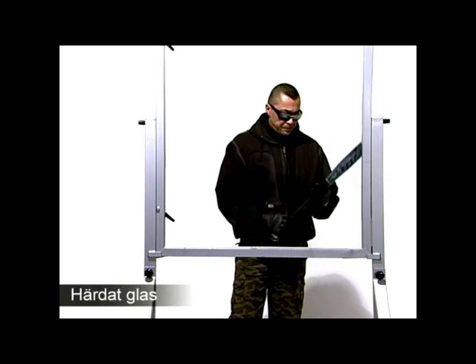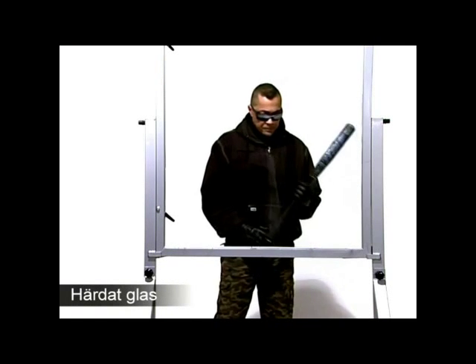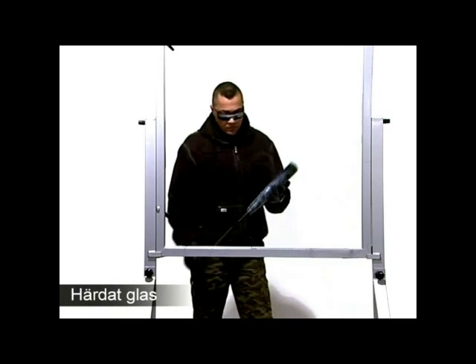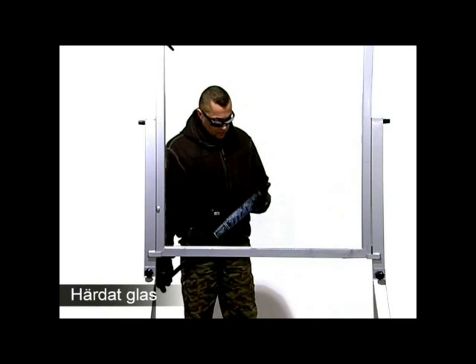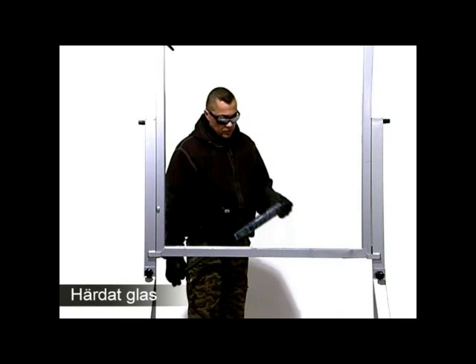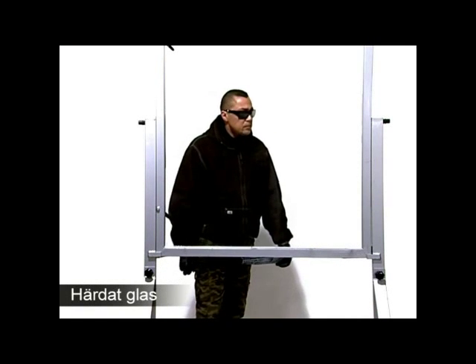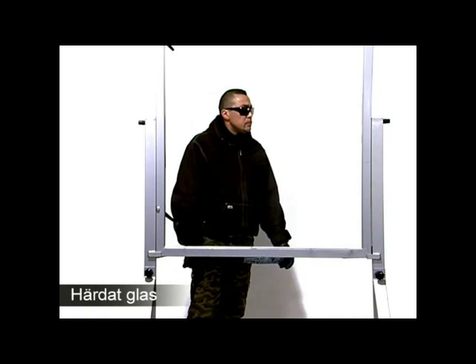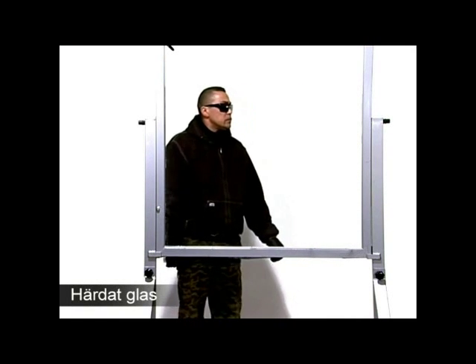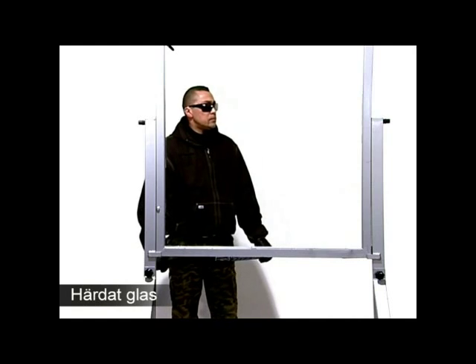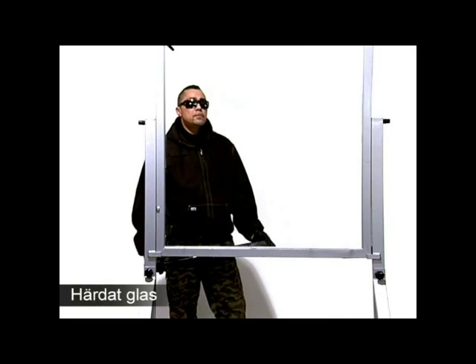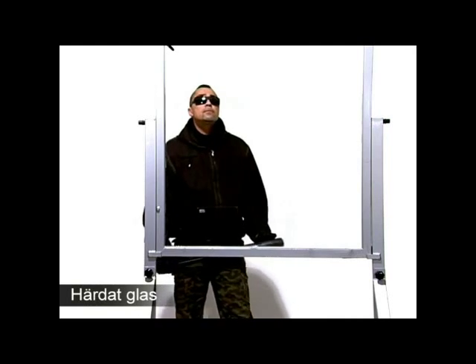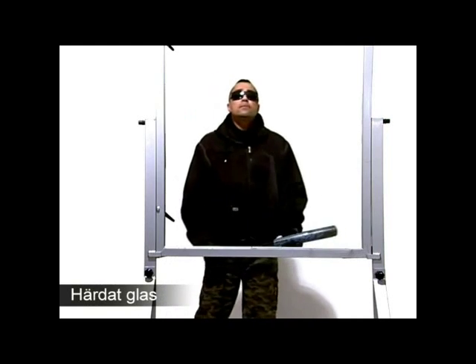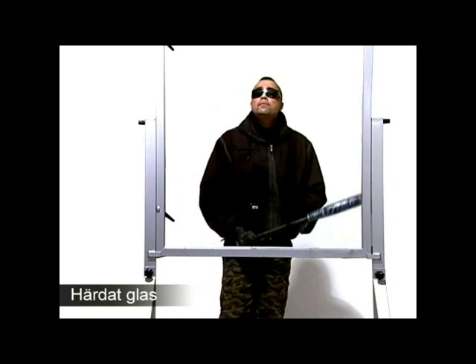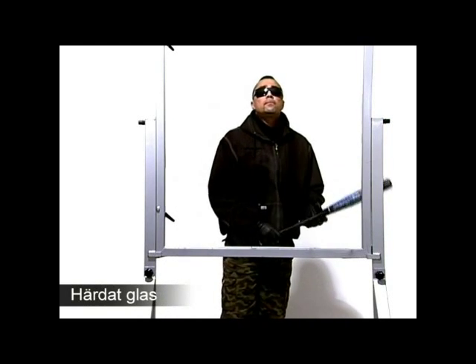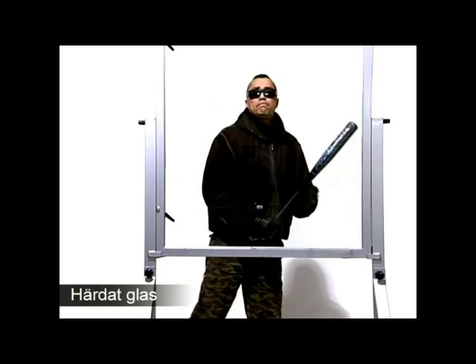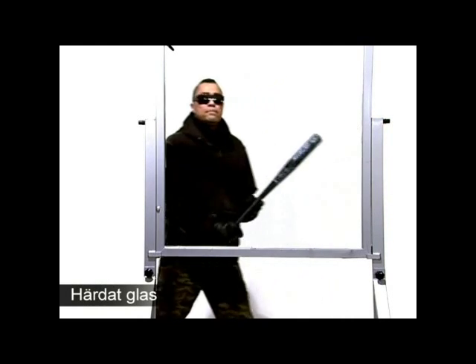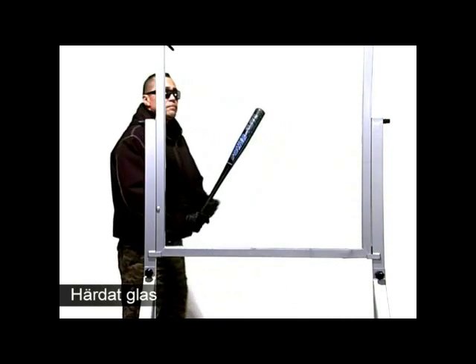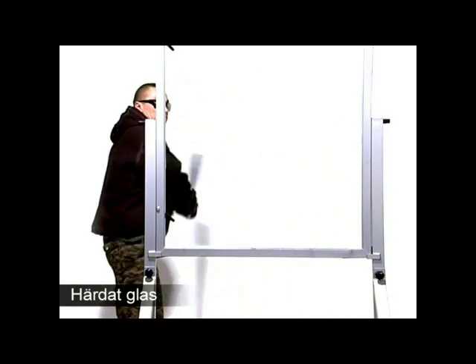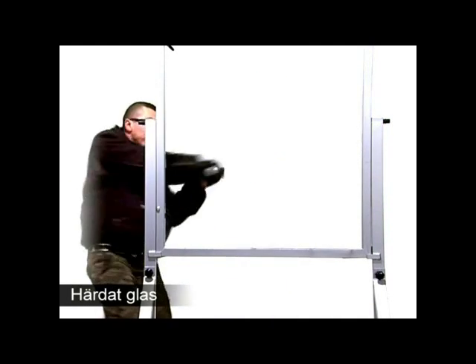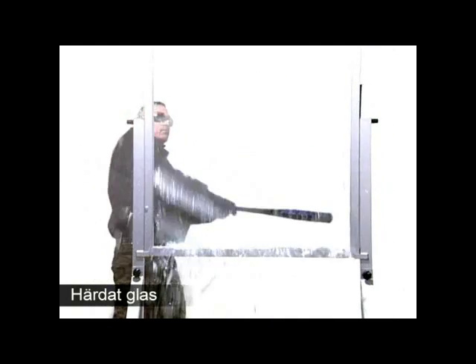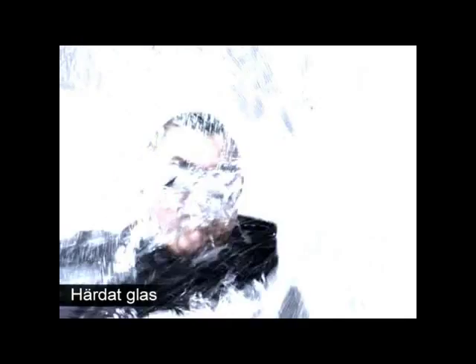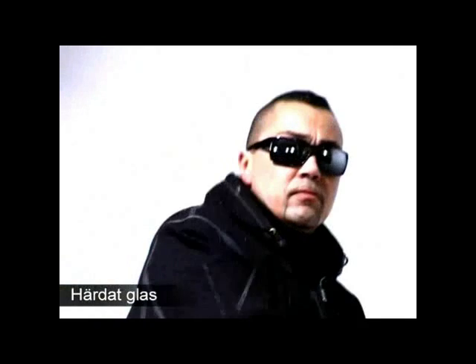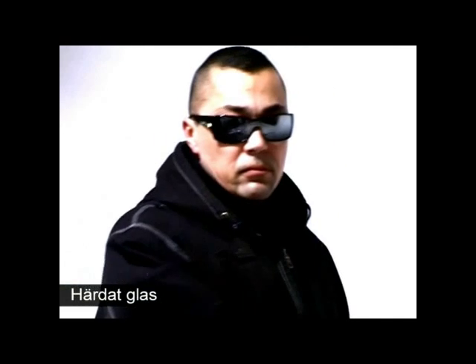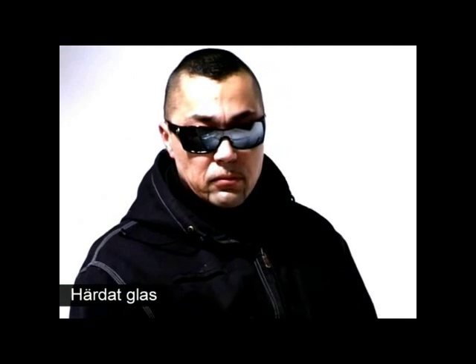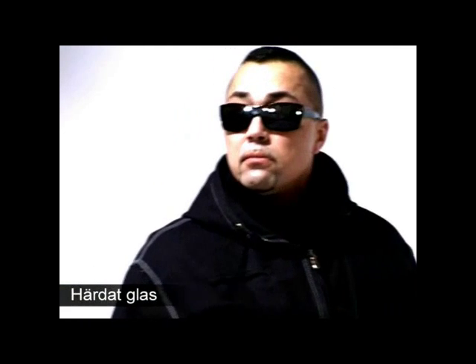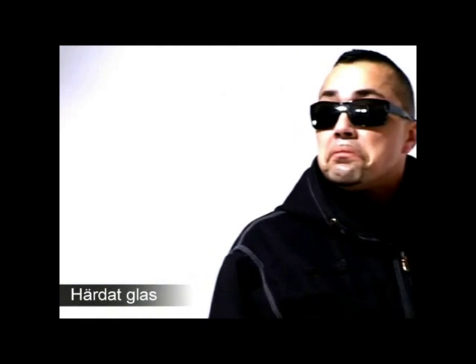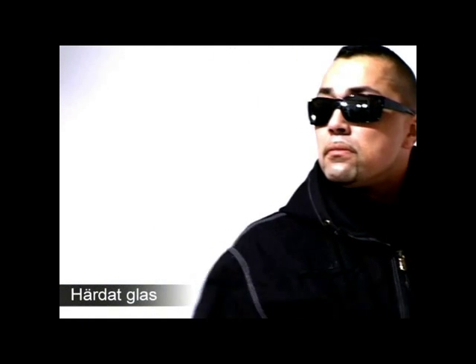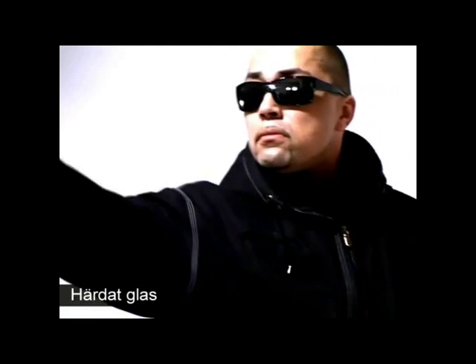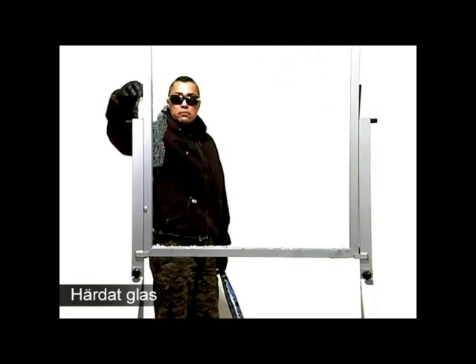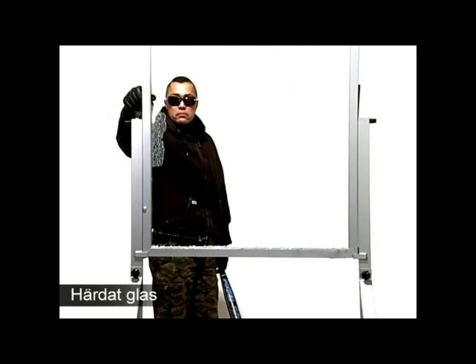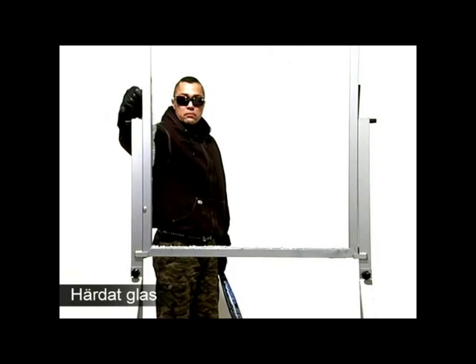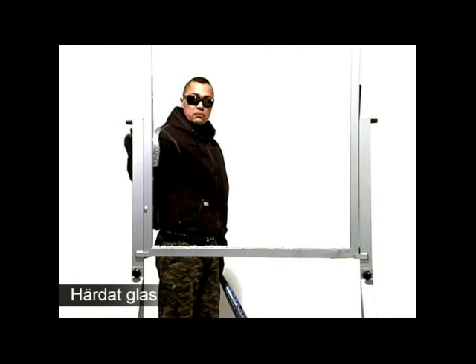Time to take a look at the first so-called security glass. This is toughened glass. This time the edges are not as sharp but the result is similar.